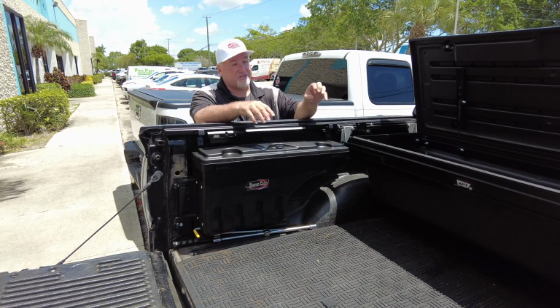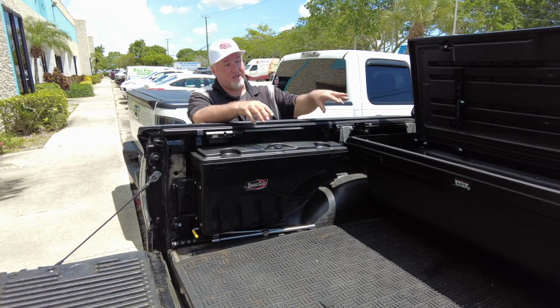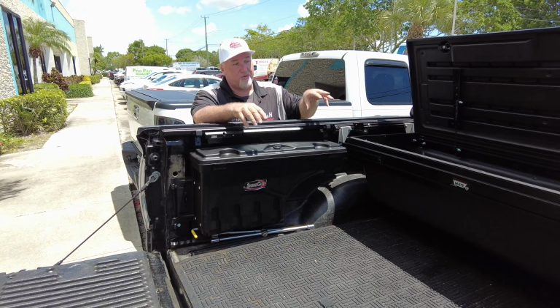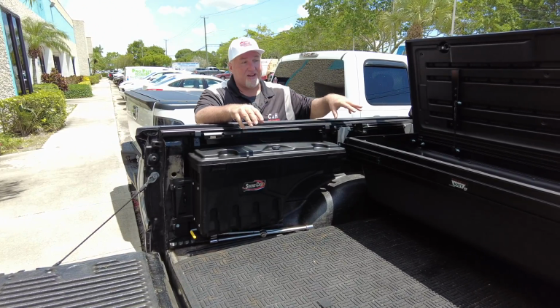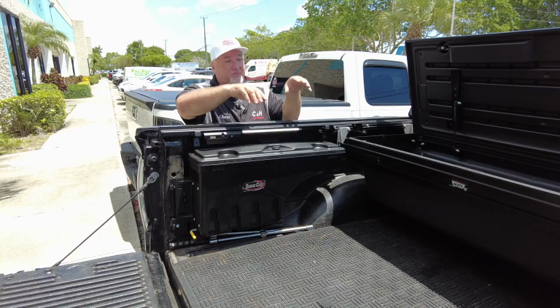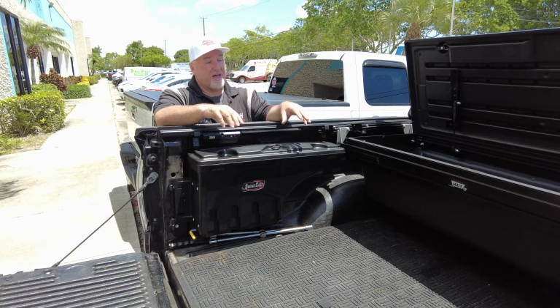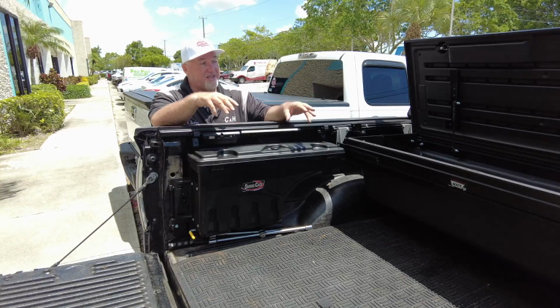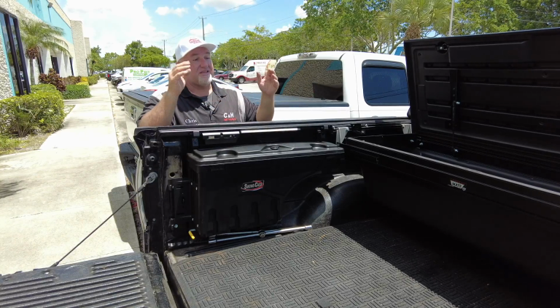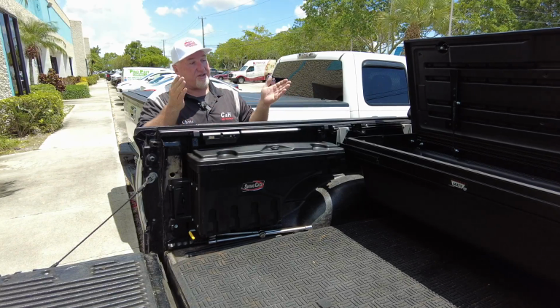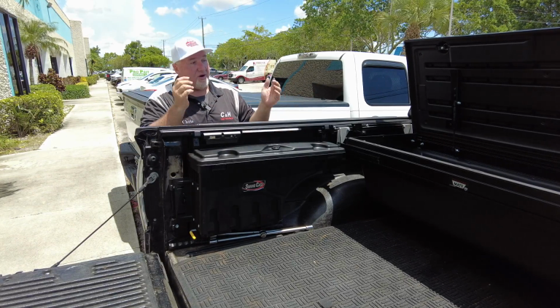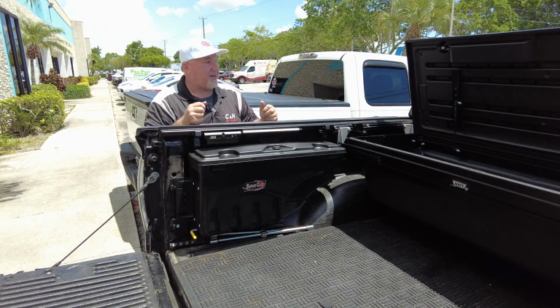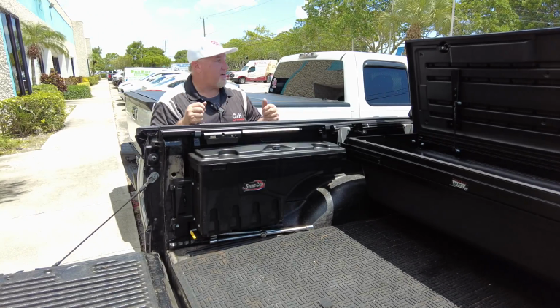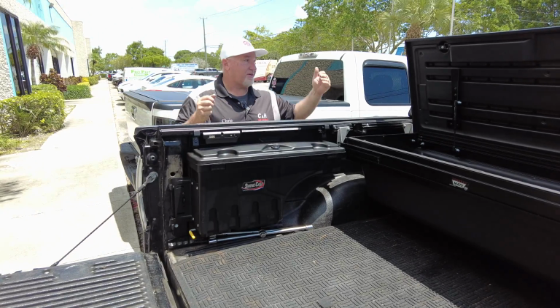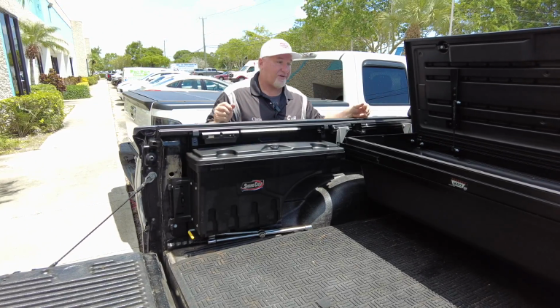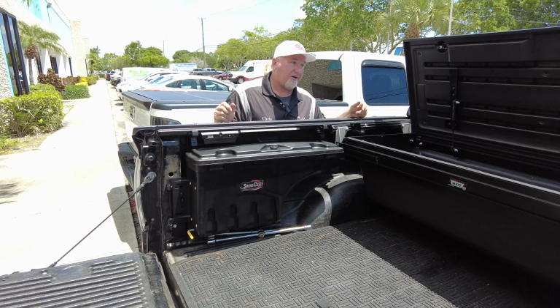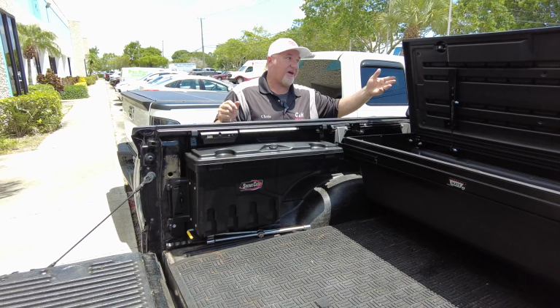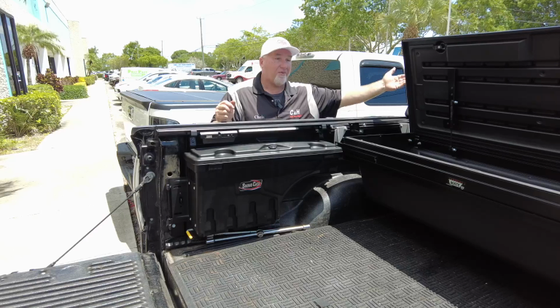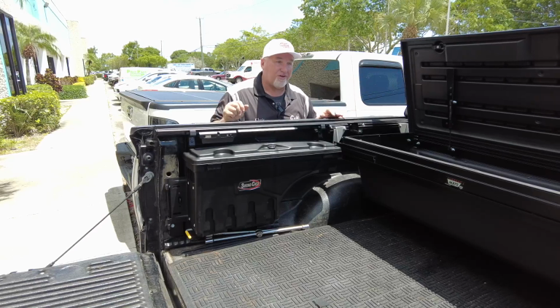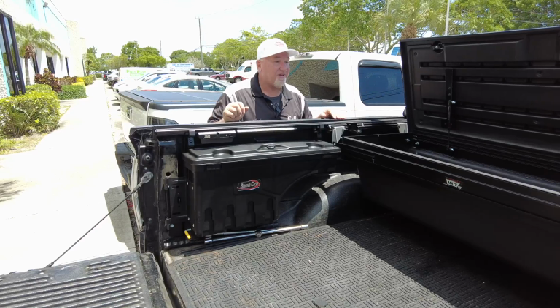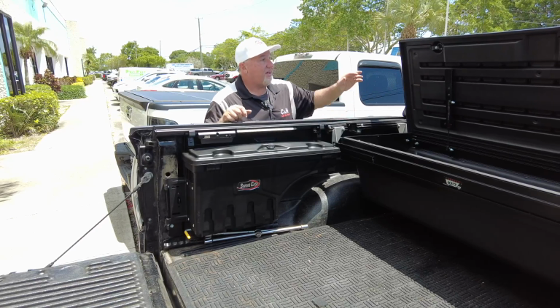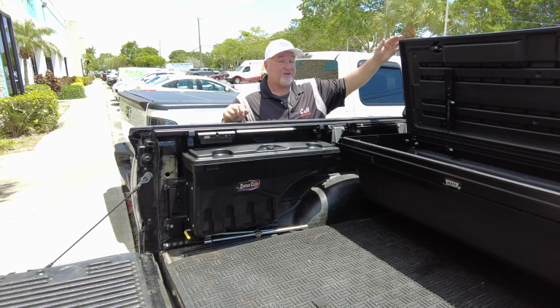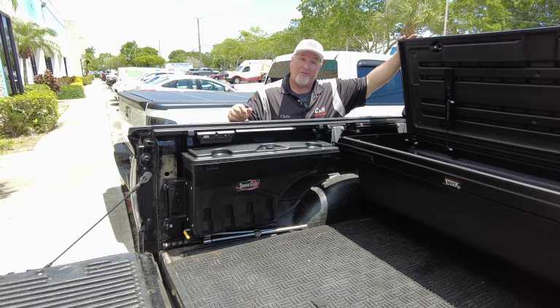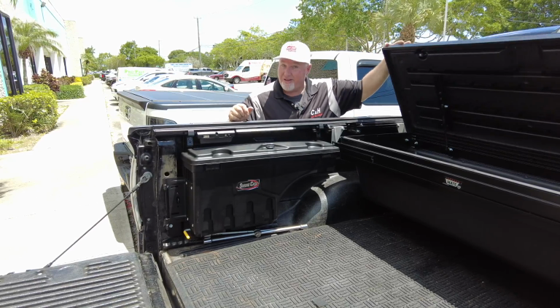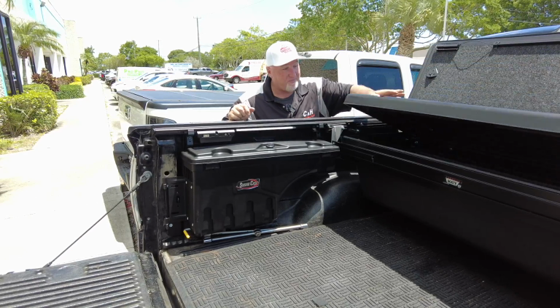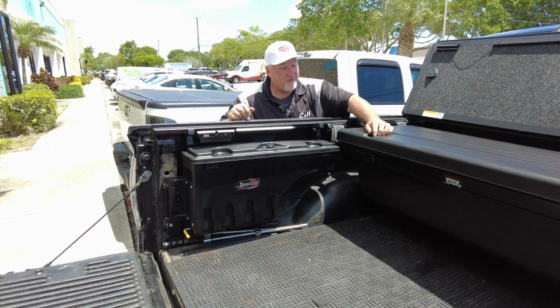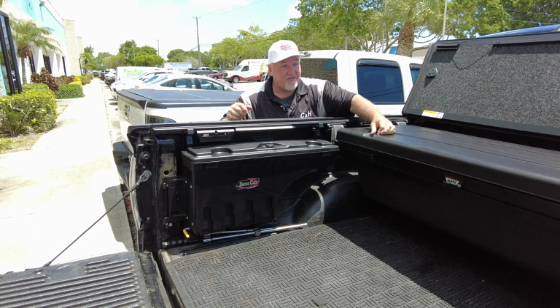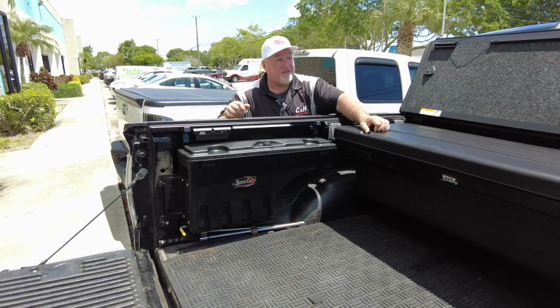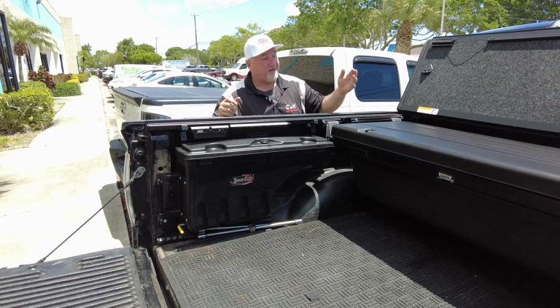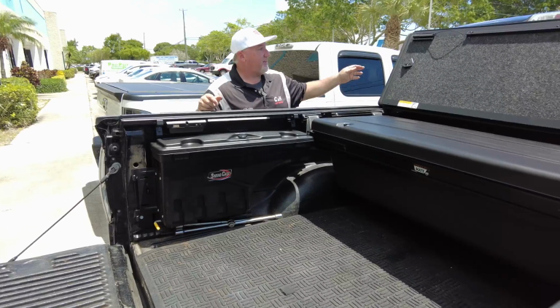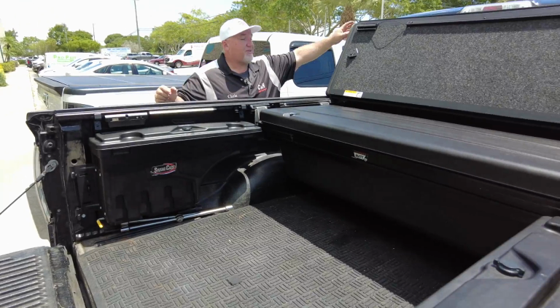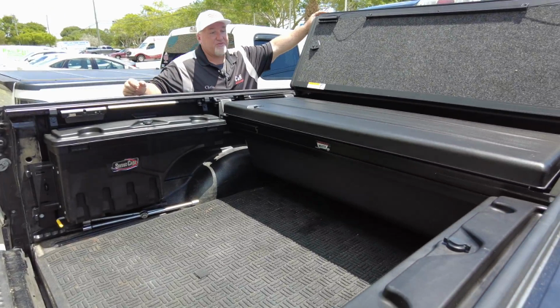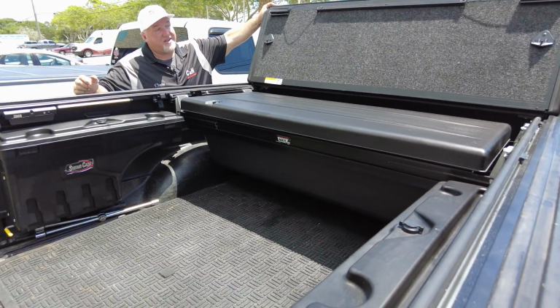This is a unique setup. As you can see, it does work. I guarantee Undercover is like, 'Oh, I didn't think that would ever work with our cover.' And at first, maybe I thought the same thing. But now that it's all in here, everything works very nice.